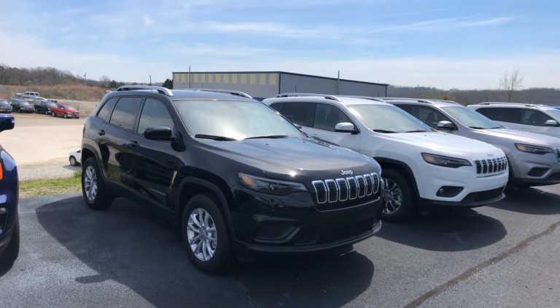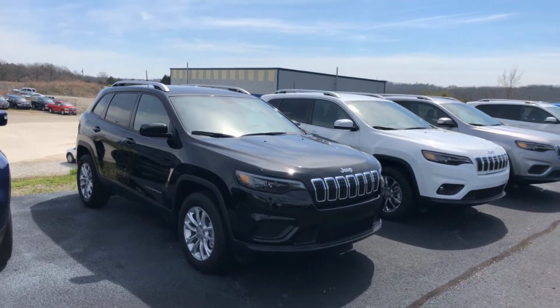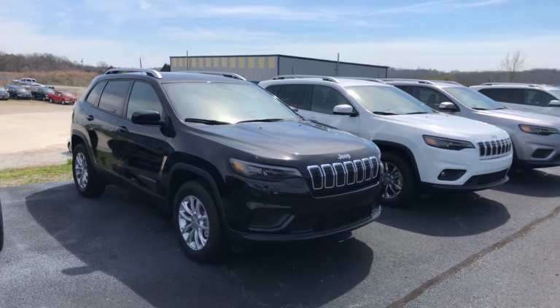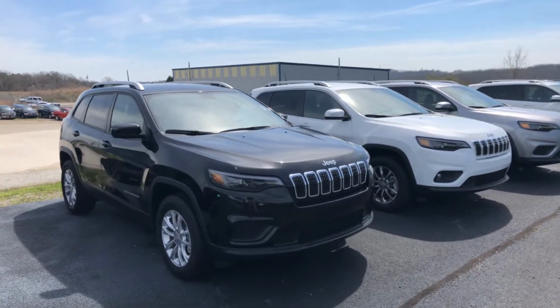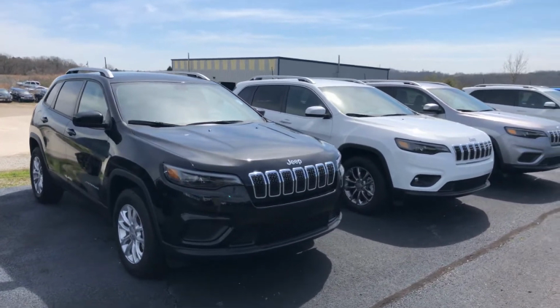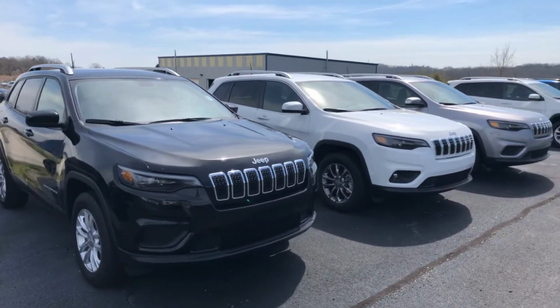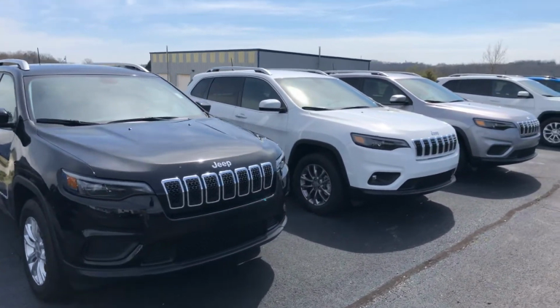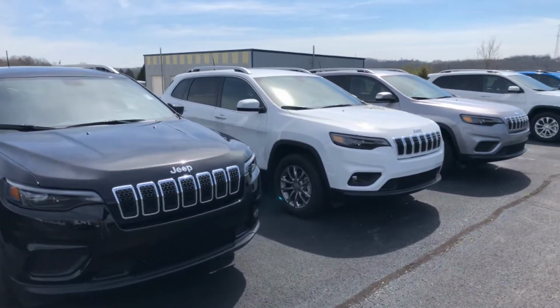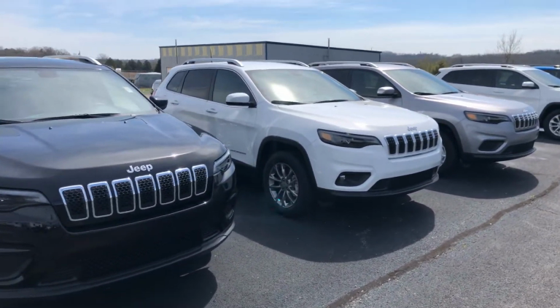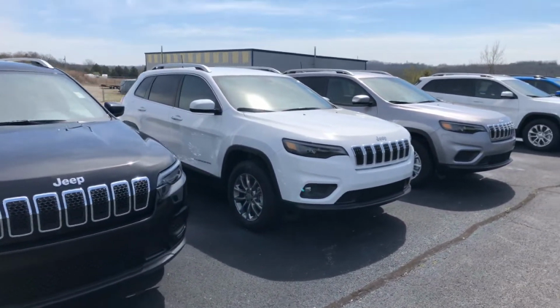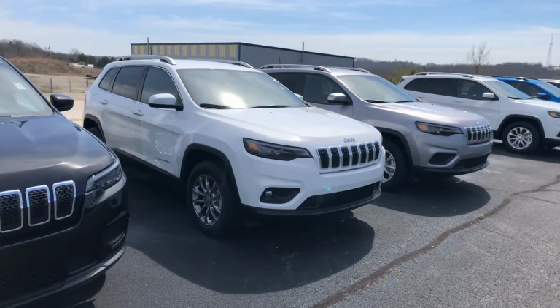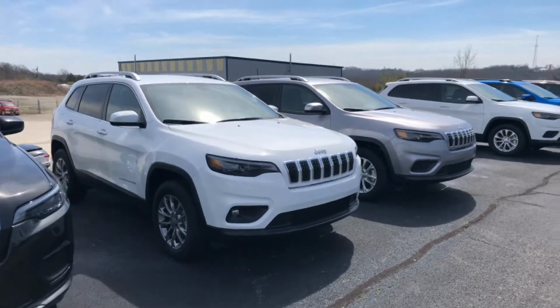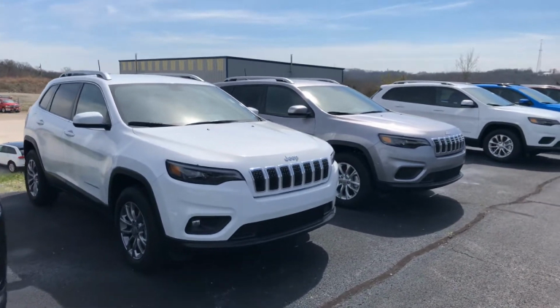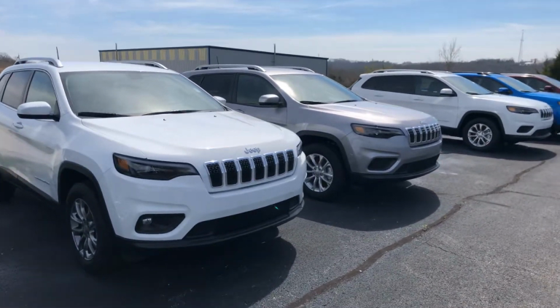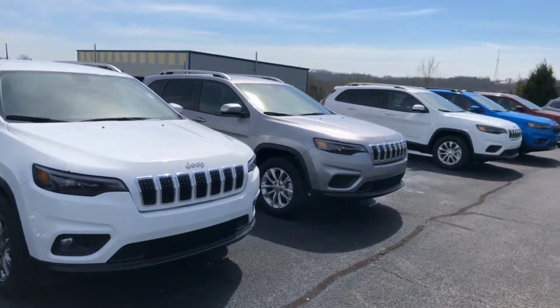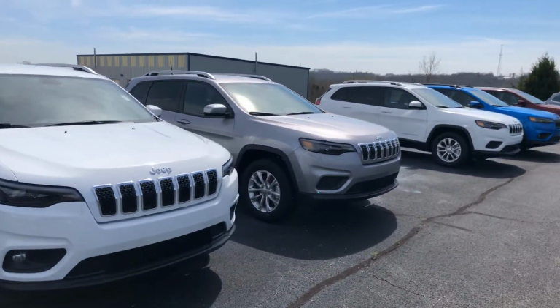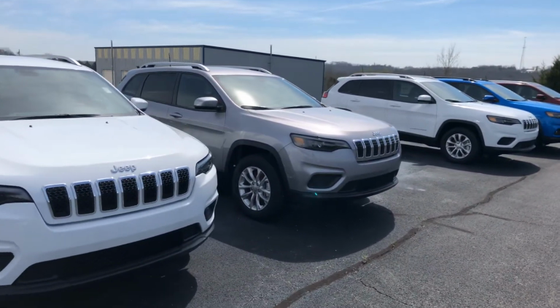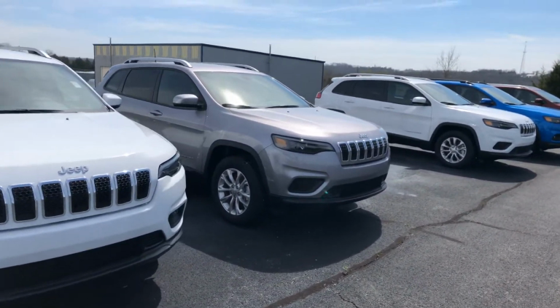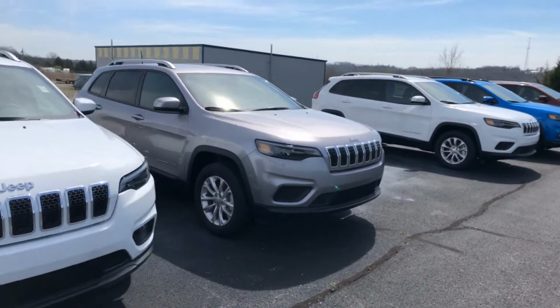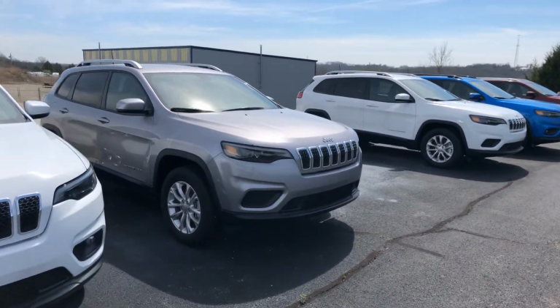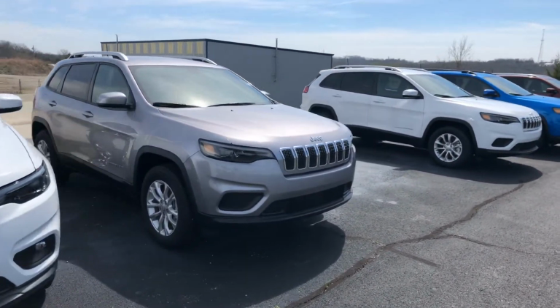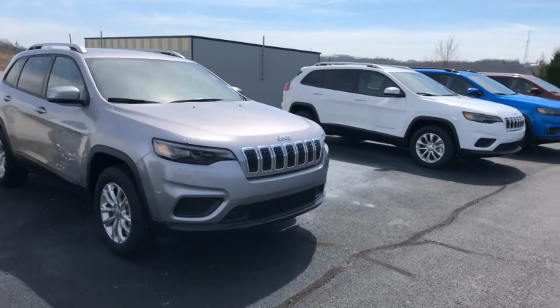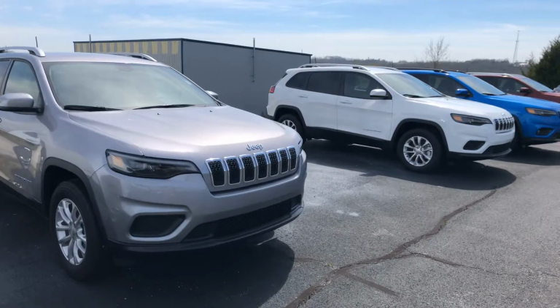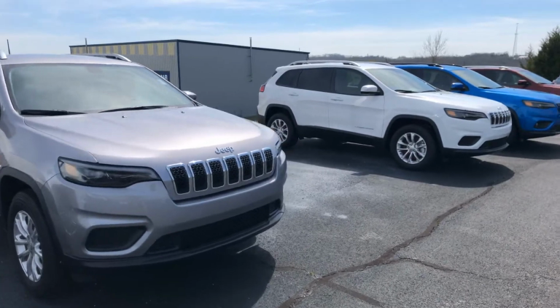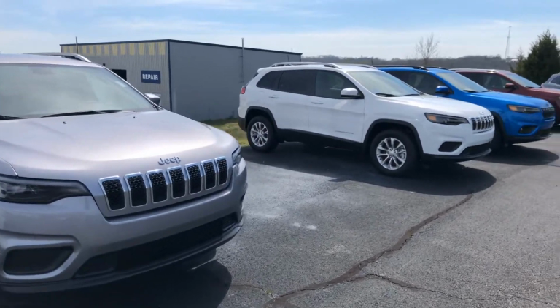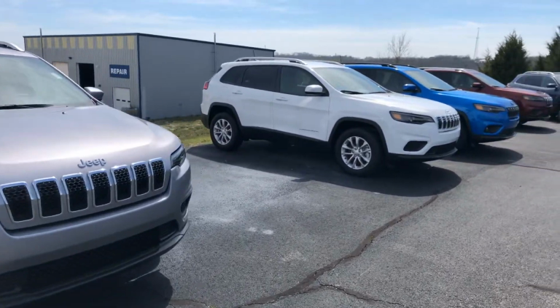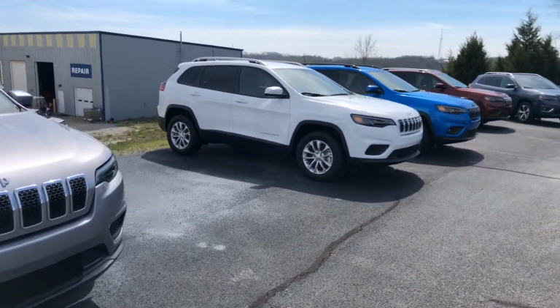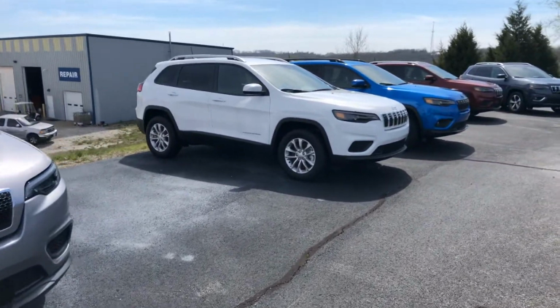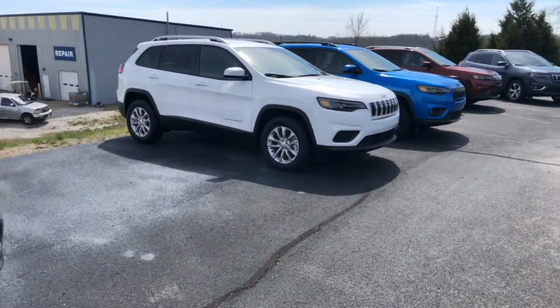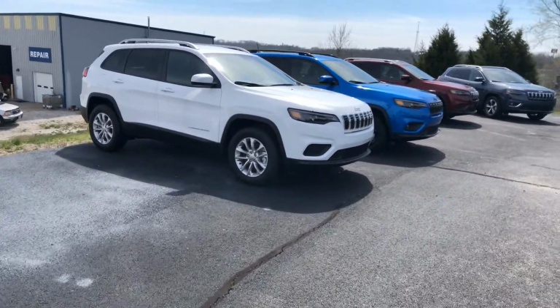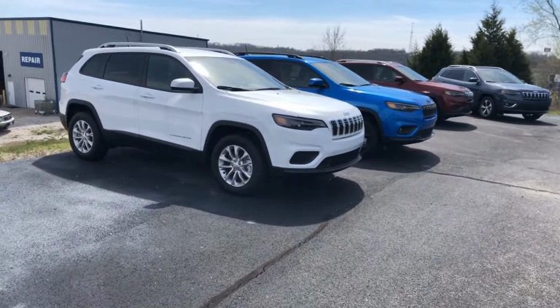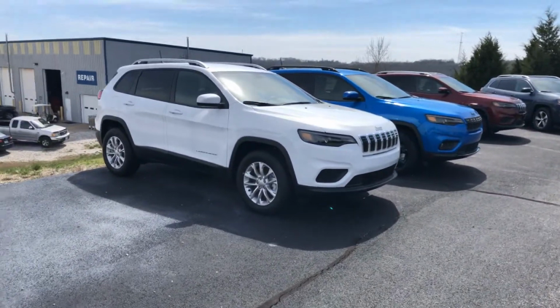Hi, this is Tim over at Tri-Lakes Motors. Today we're going to take a look at the Jeep Cherokee. It's been a great redesign, very popular. We have them in several different colors, lots of different trim levels.